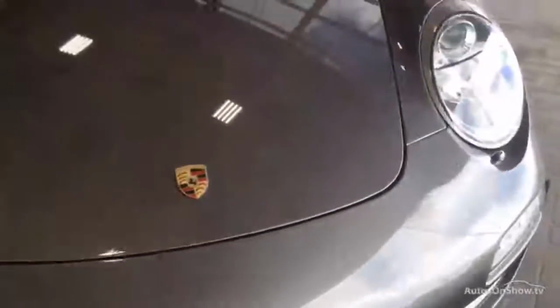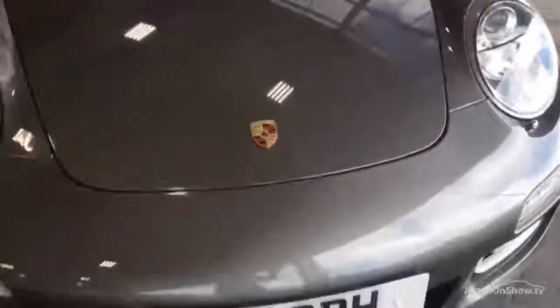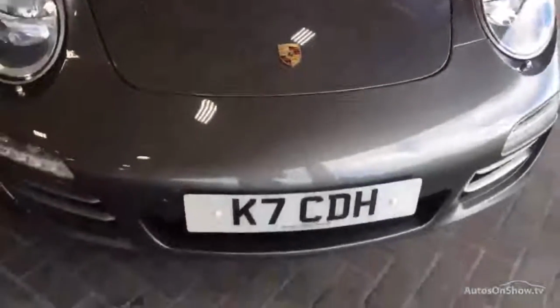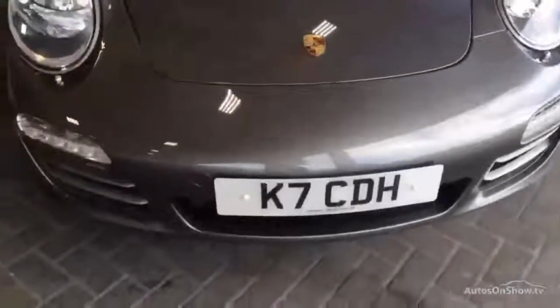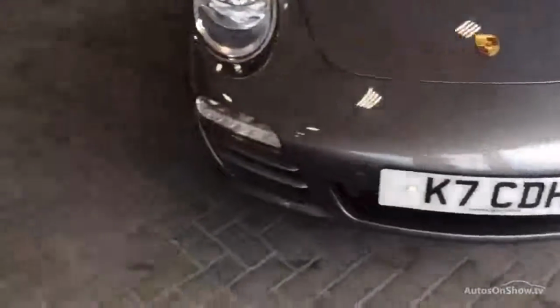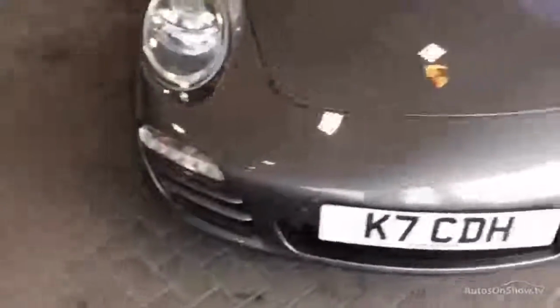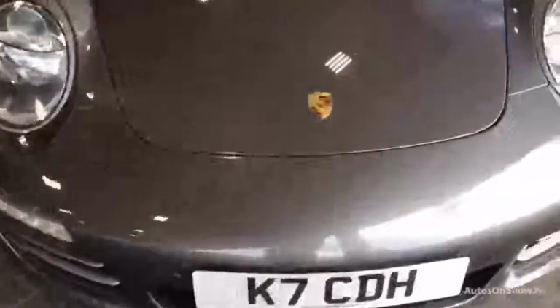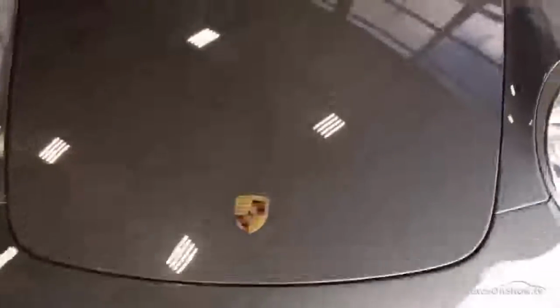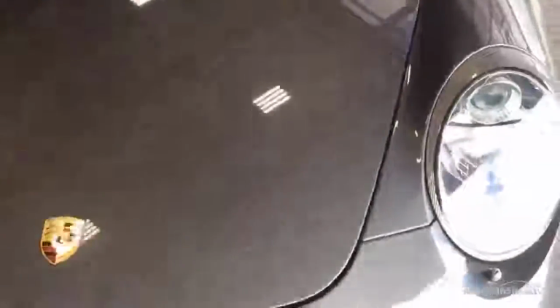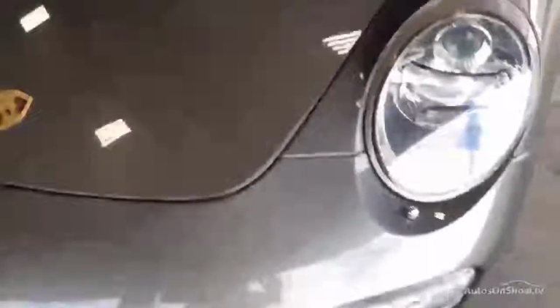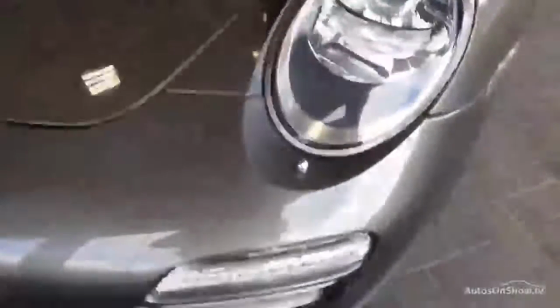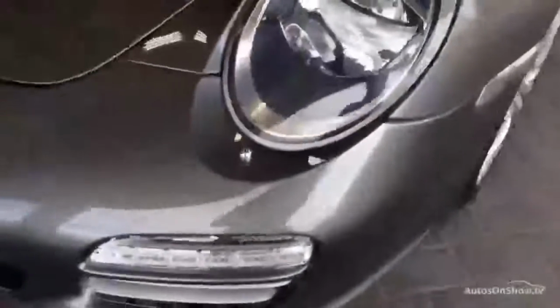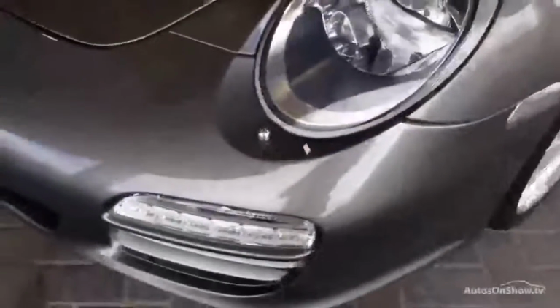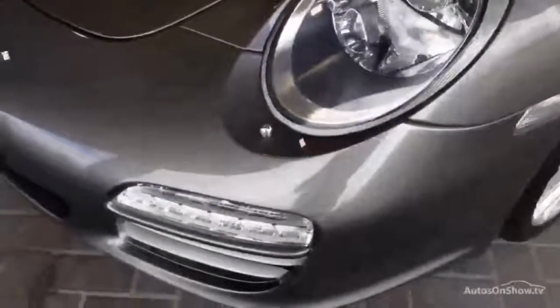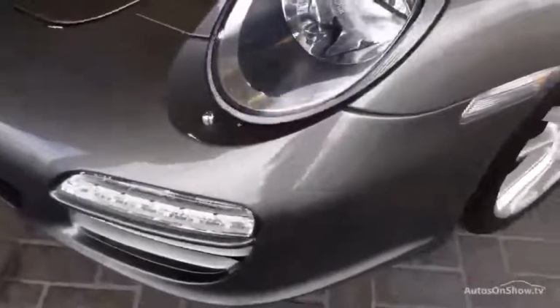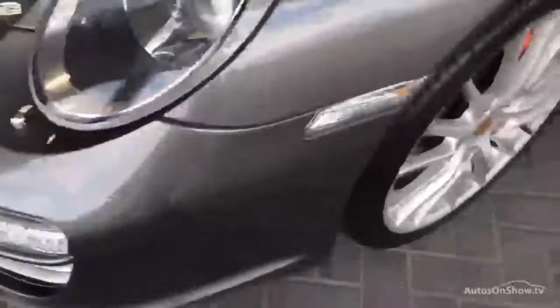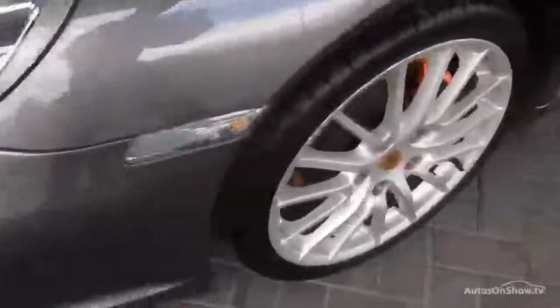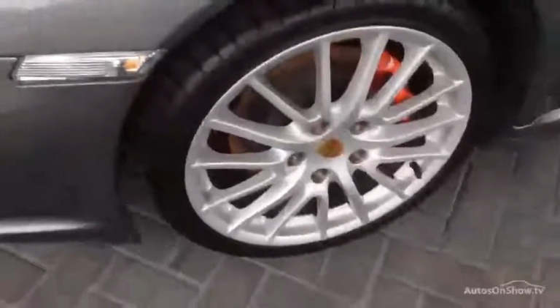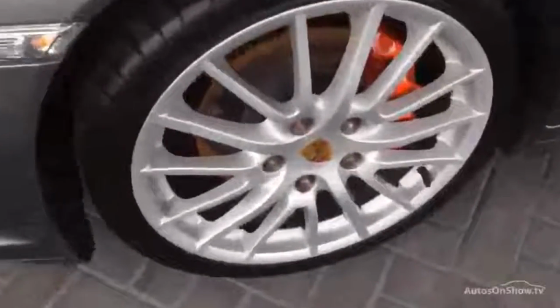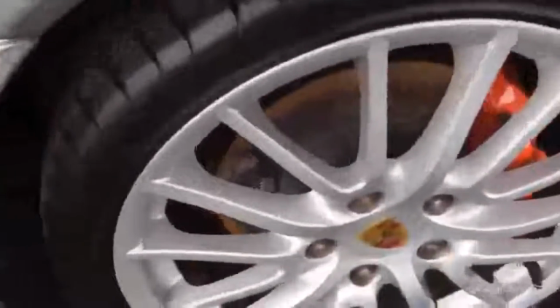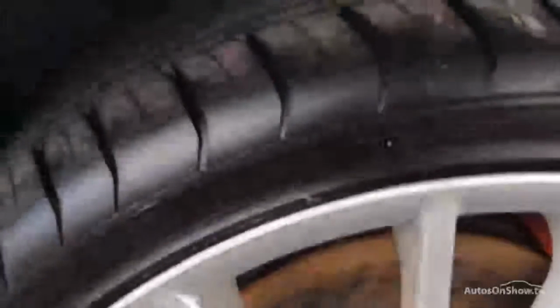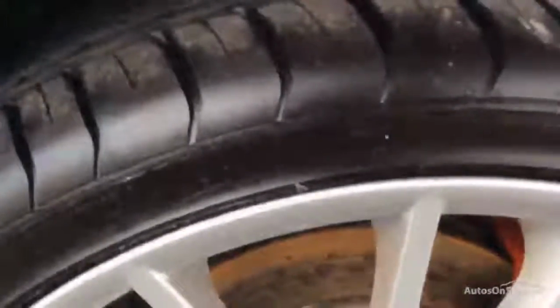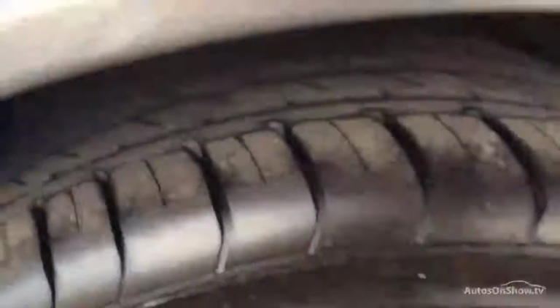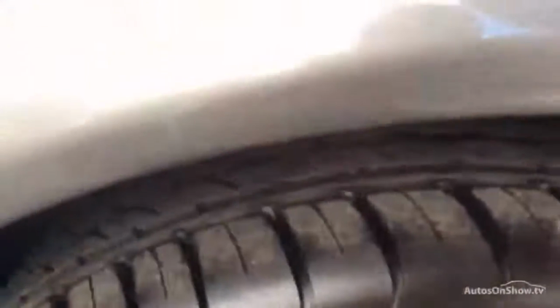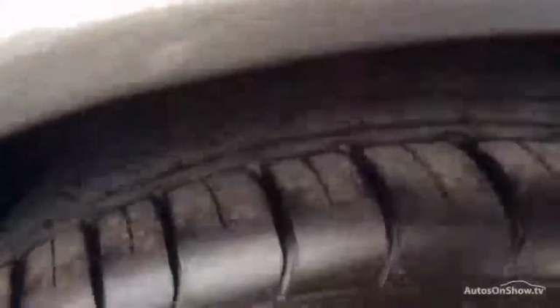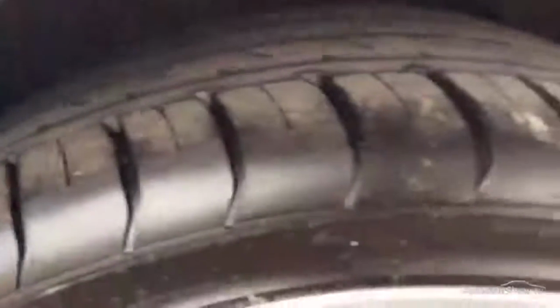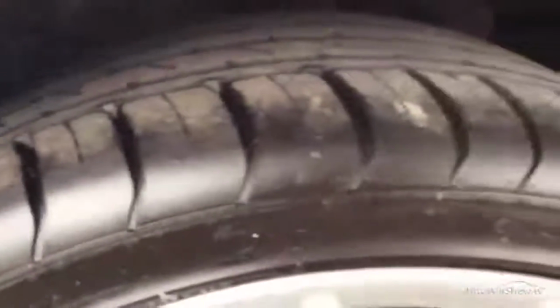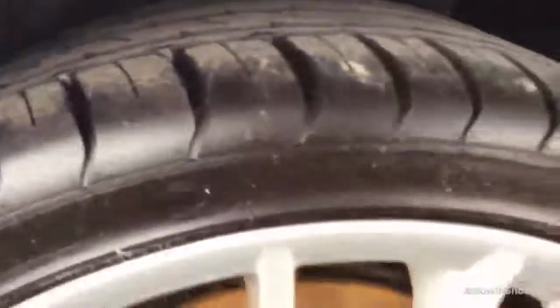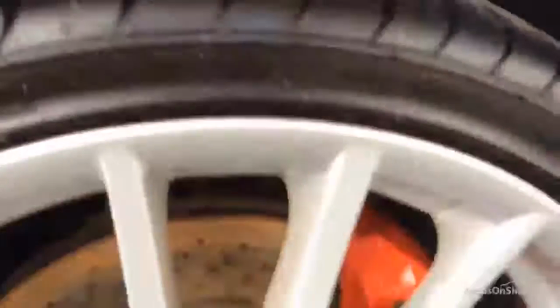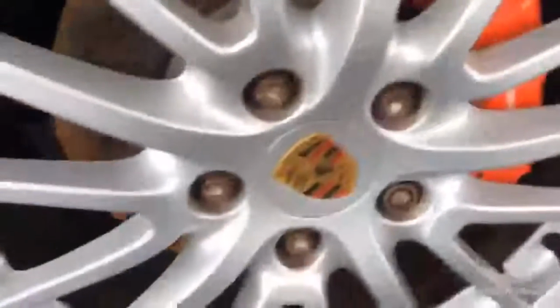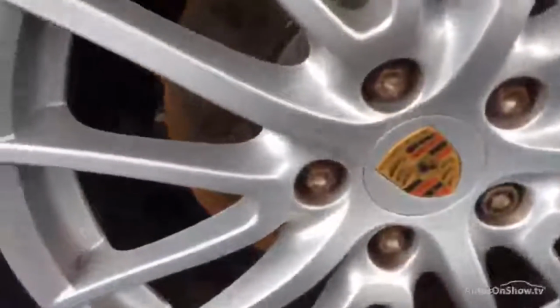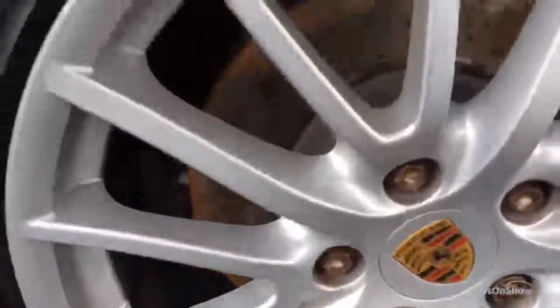The car is subject to a cherished plate transfer, so it'll be going back on its 60 Reg. Tyres look to be in good order, but obviously we don't guarantee them in any way, shape or form.